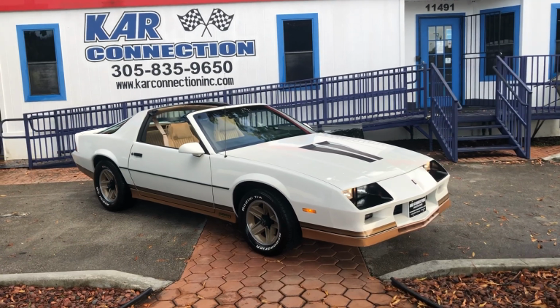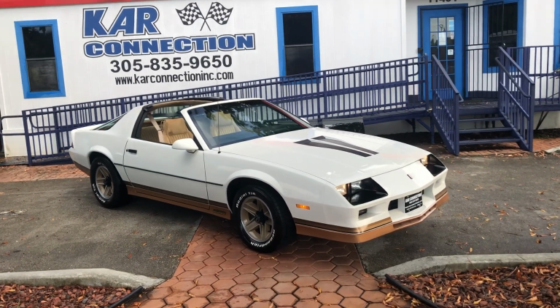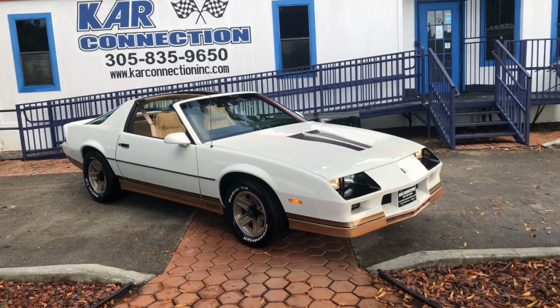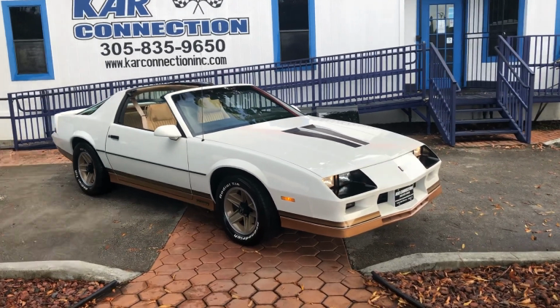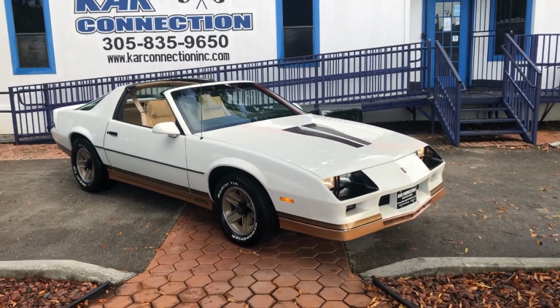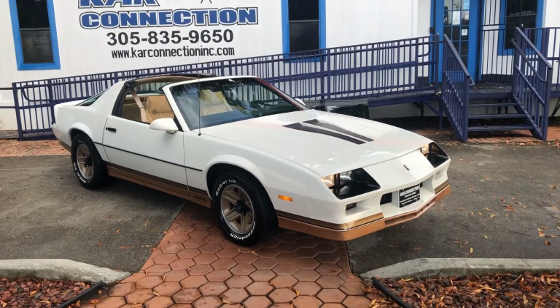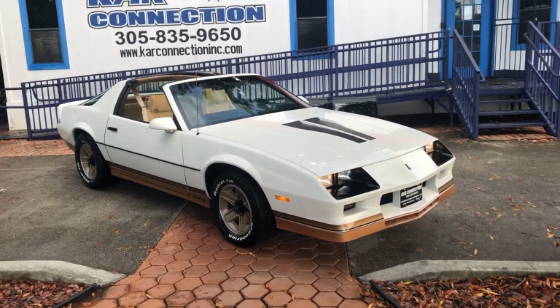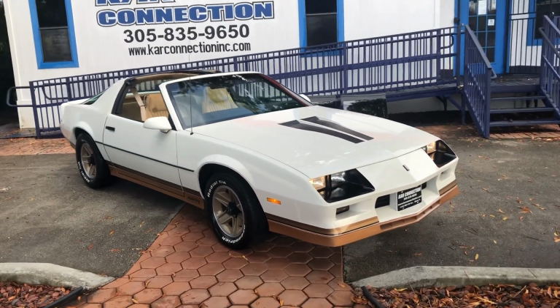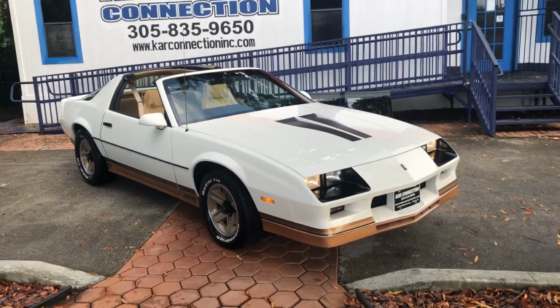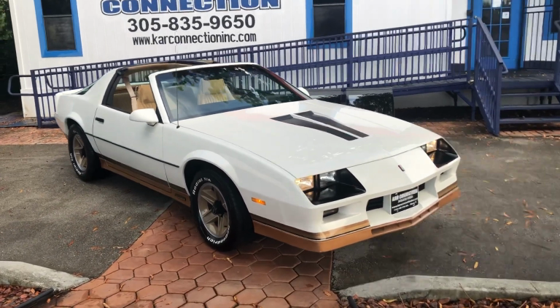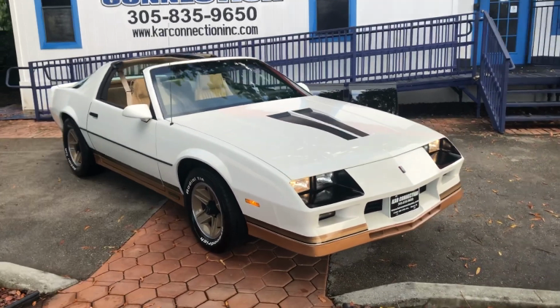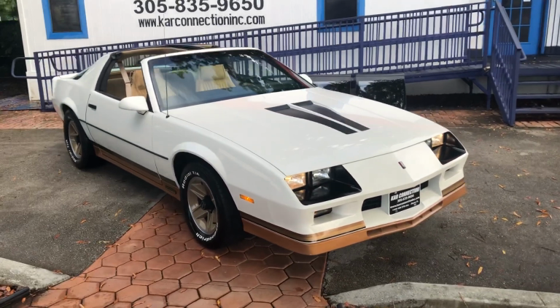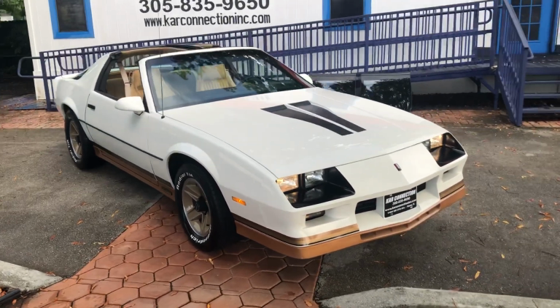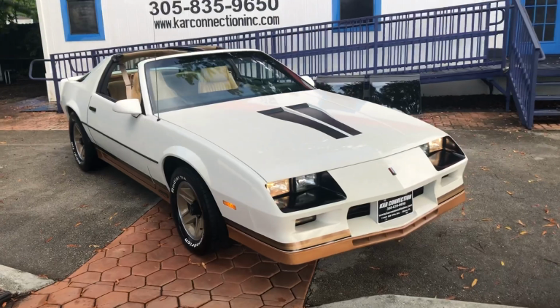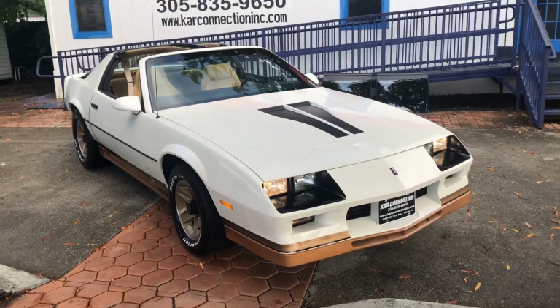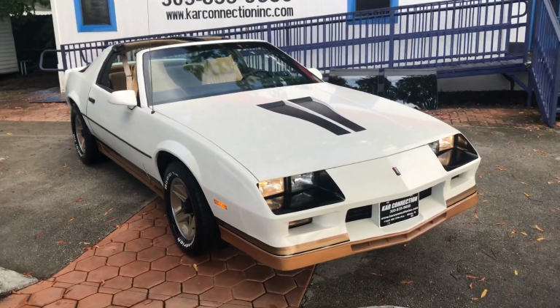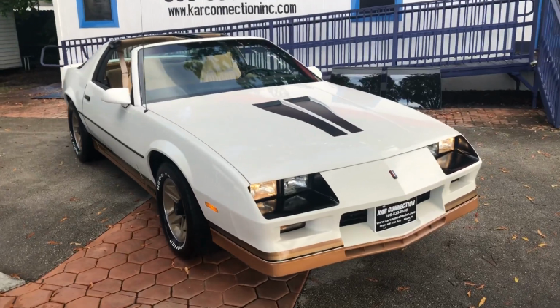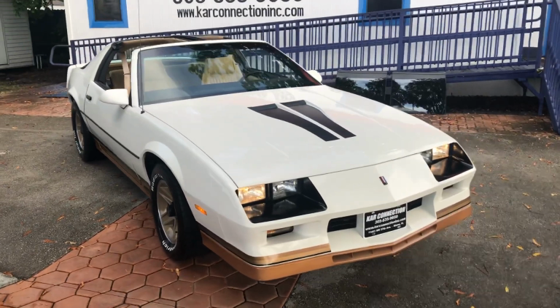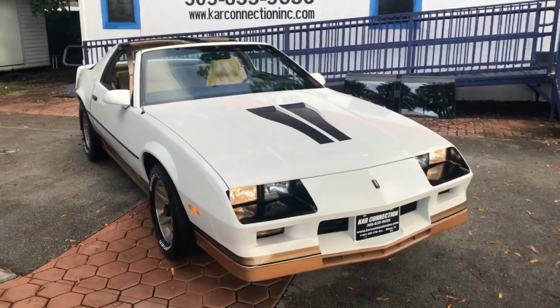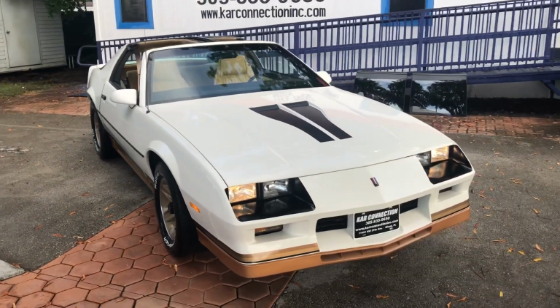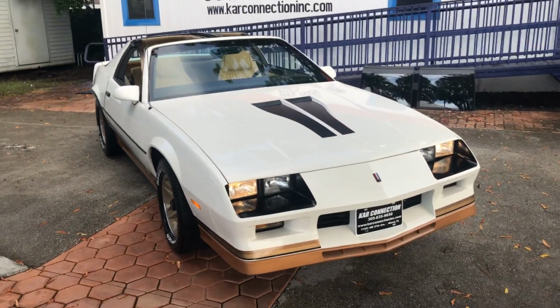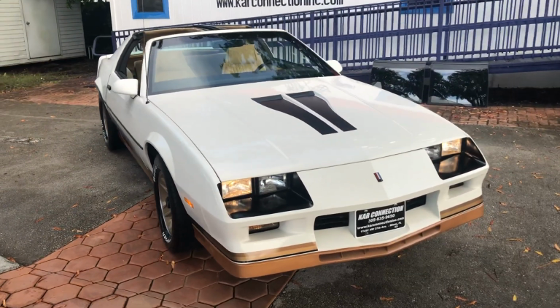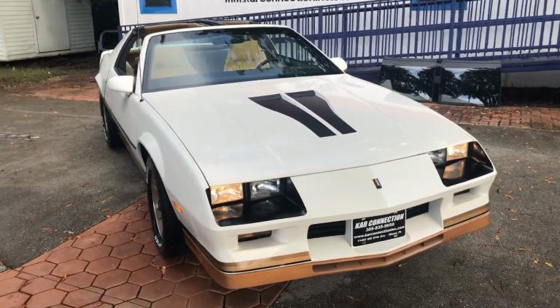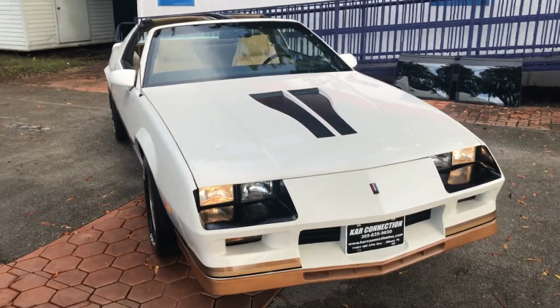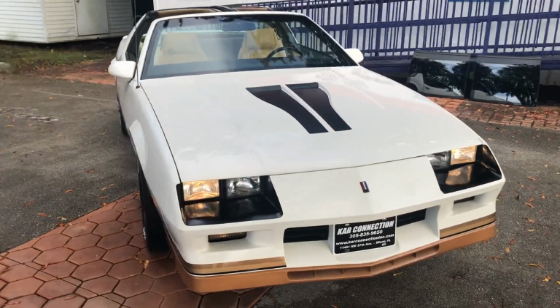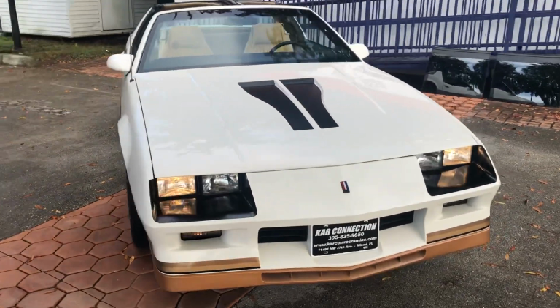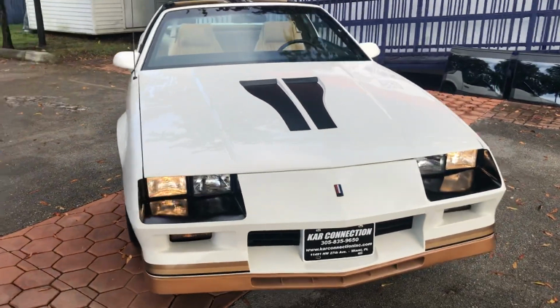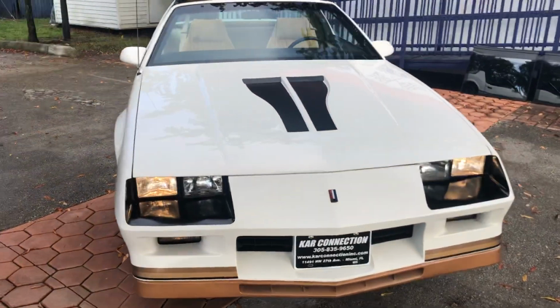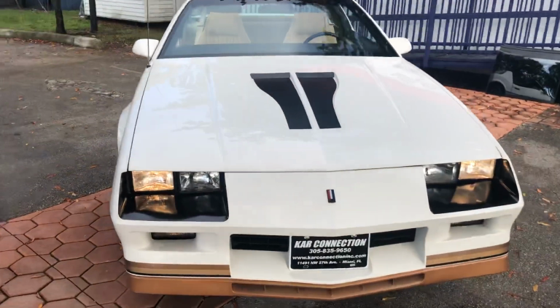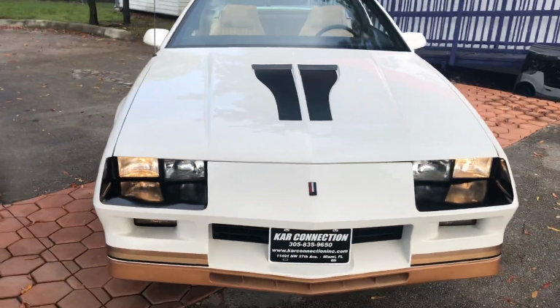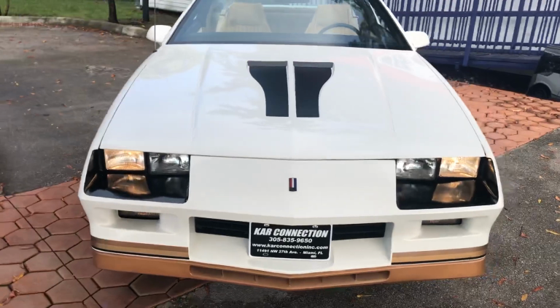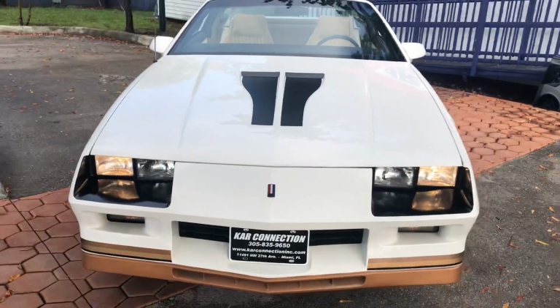1983 Chevrolet Camaro Z28. This is owned by a collector. Original, everything.